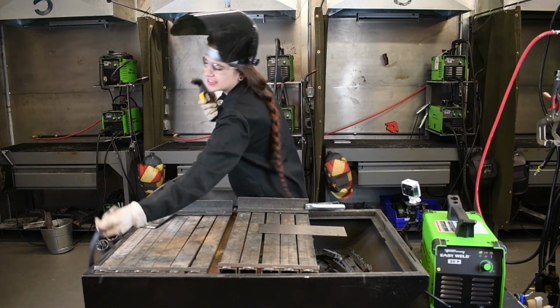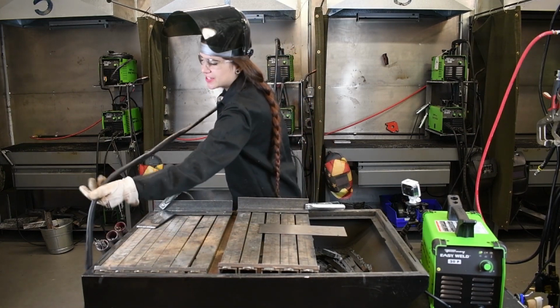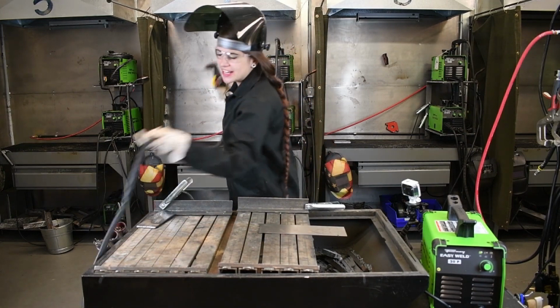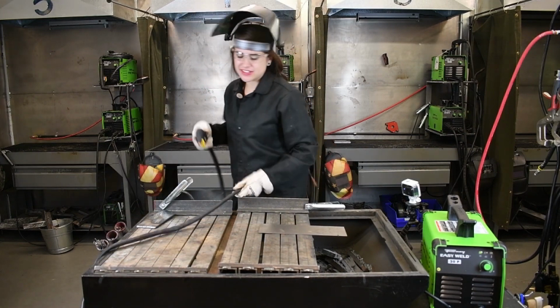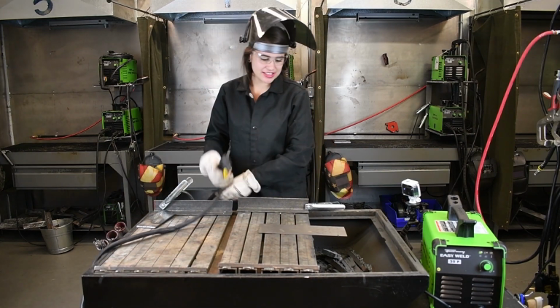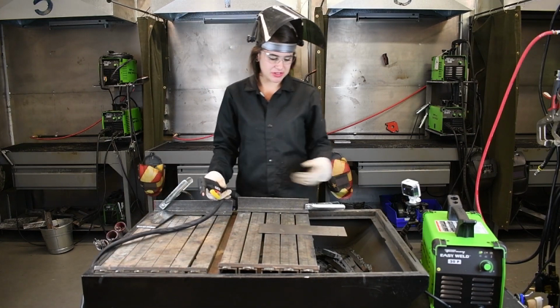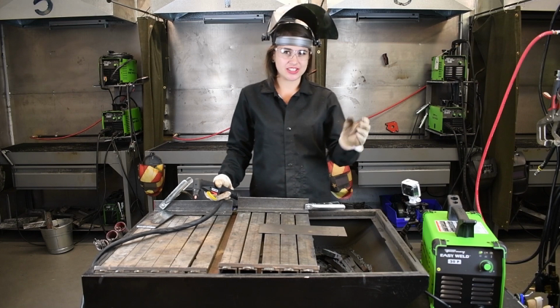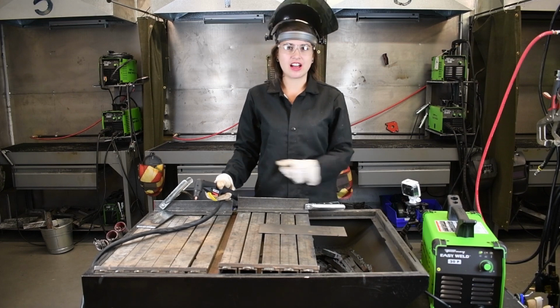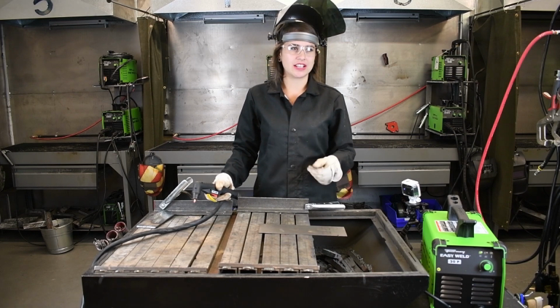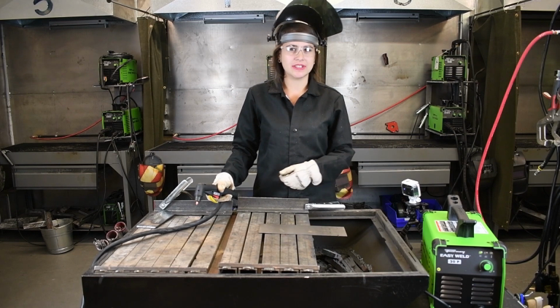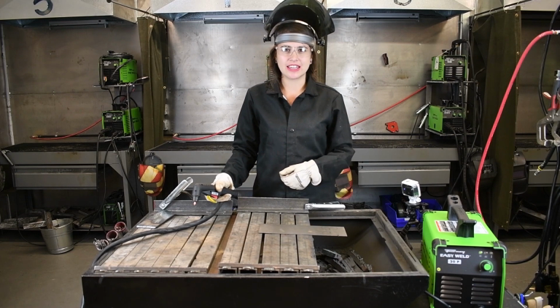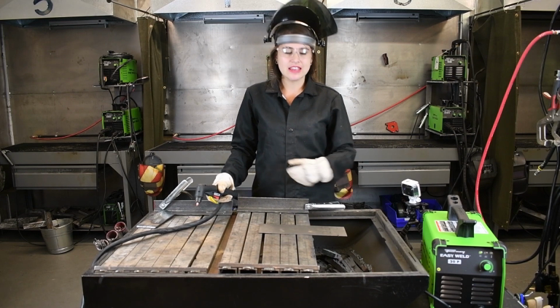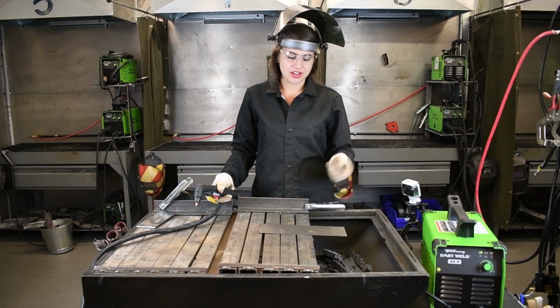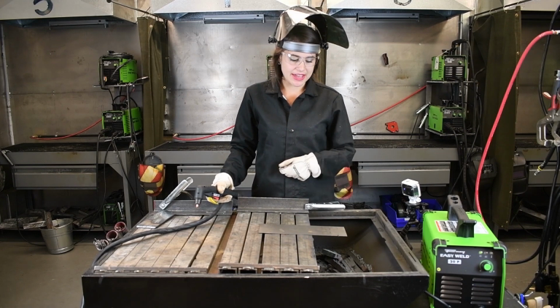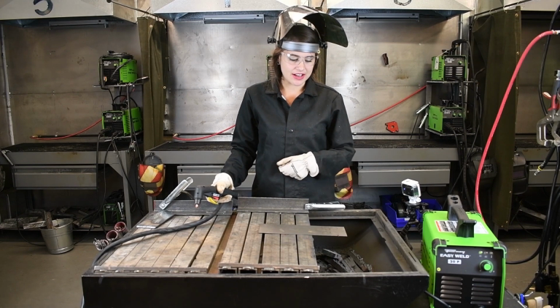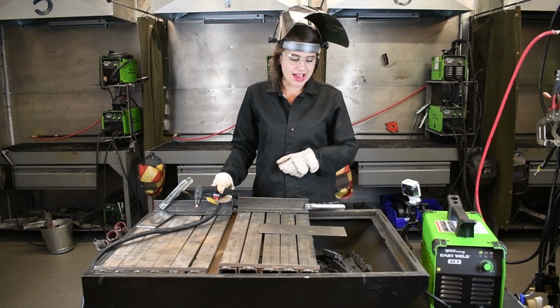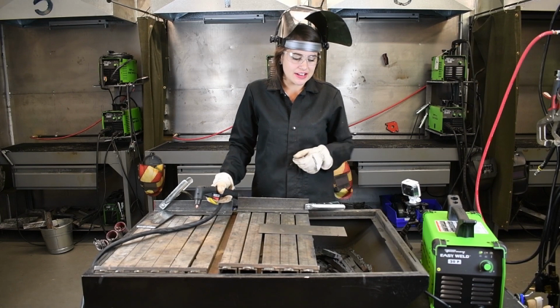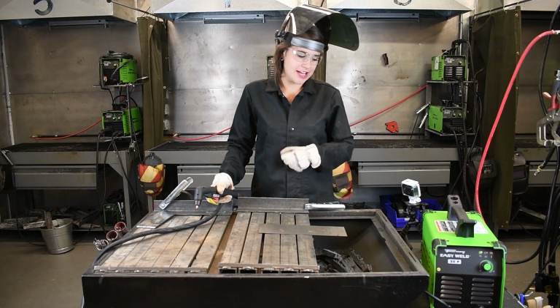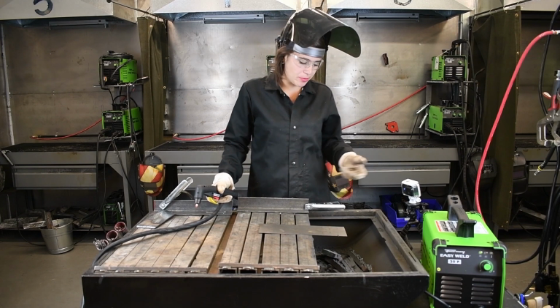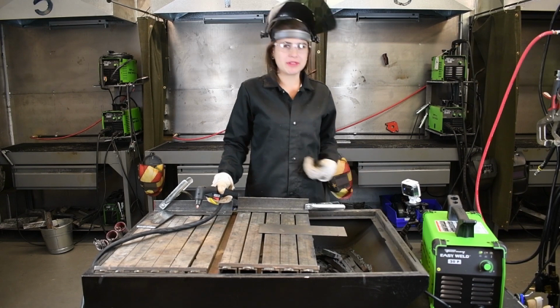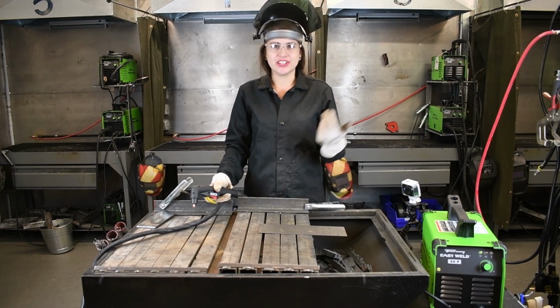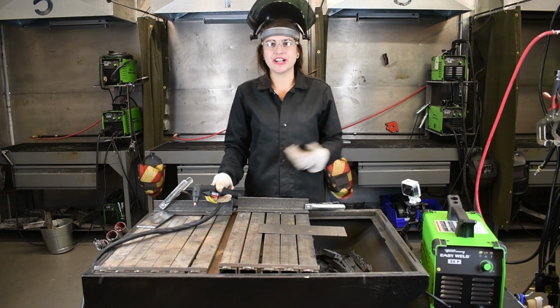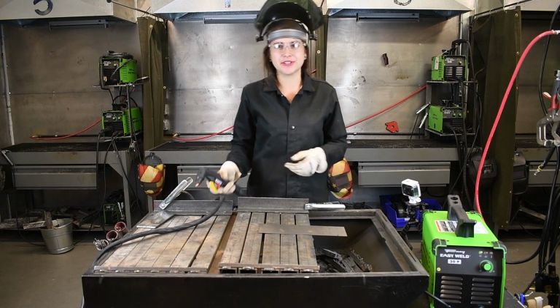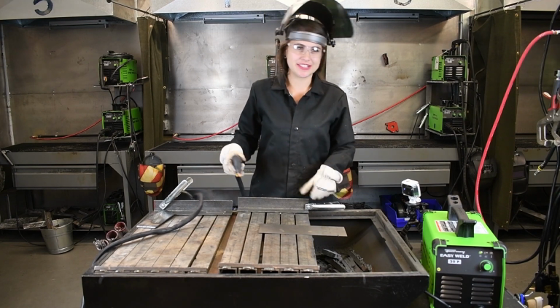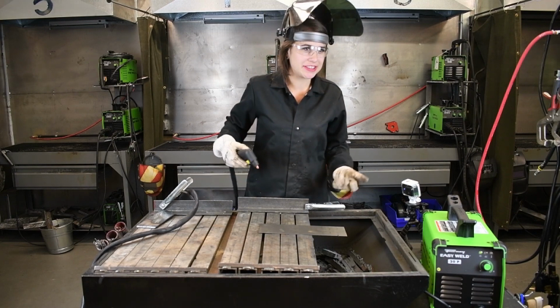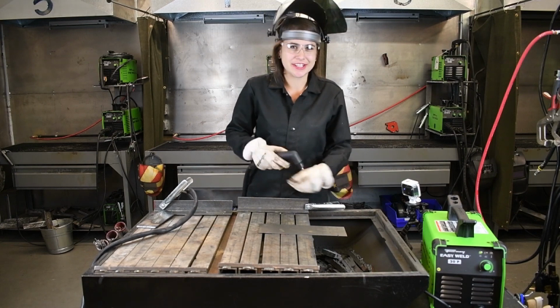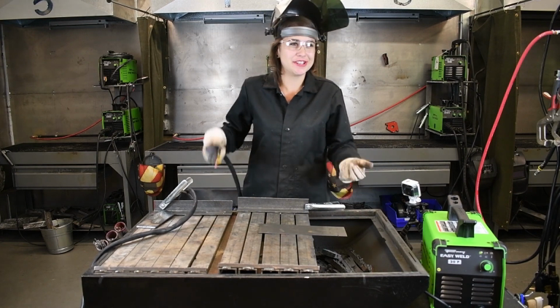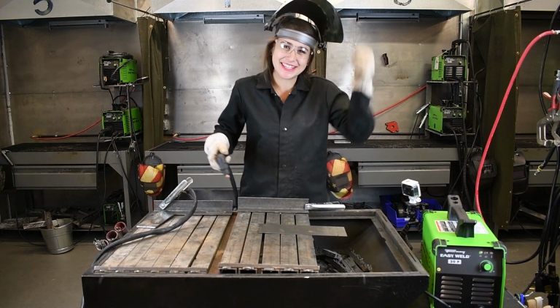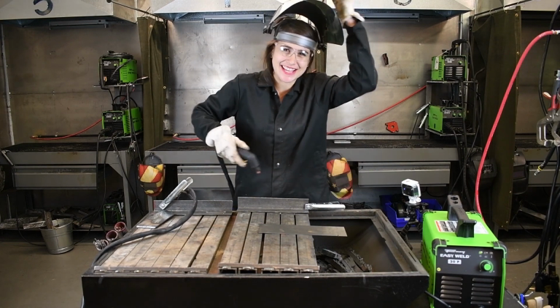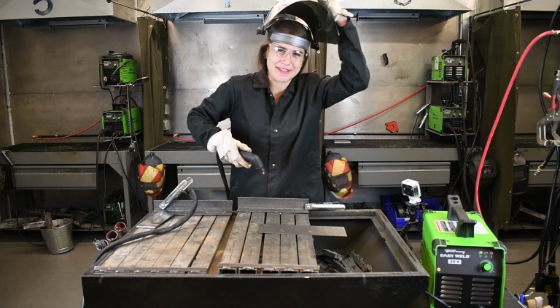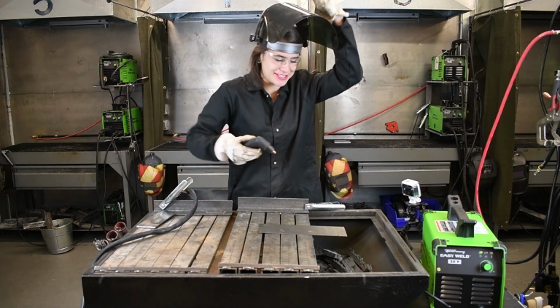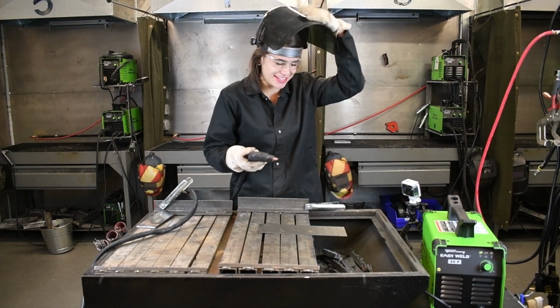If you're cutting and you see that your machine shuts off within a couple of seconds and you know you're making contact, you're probably missing your ground. That does complete the circuit, so you do need that to actually be able to continue to cut.